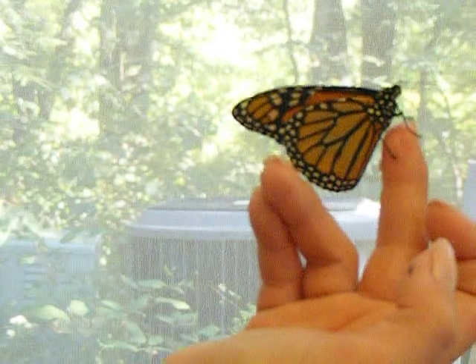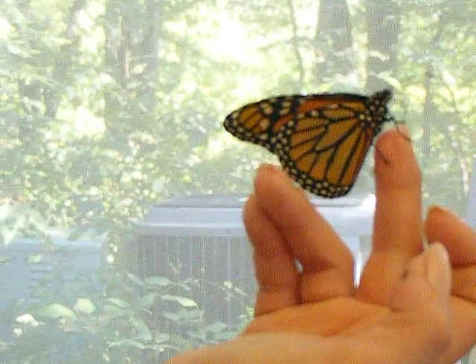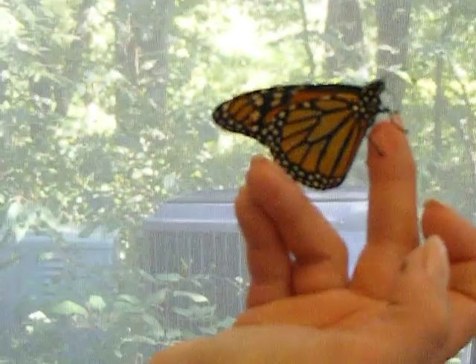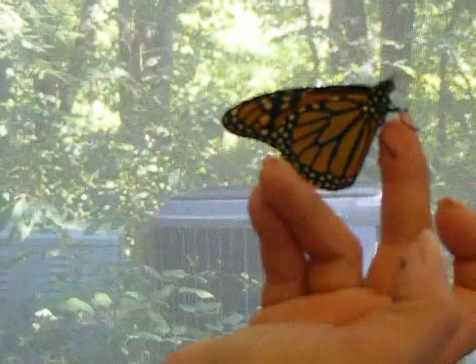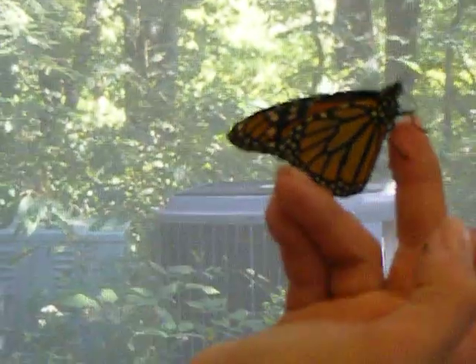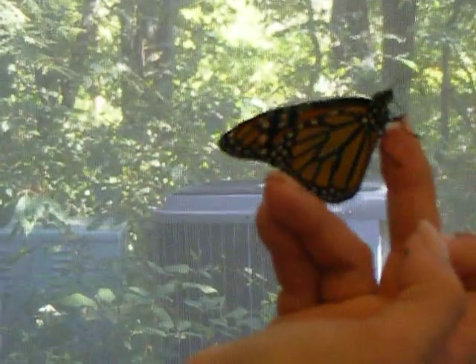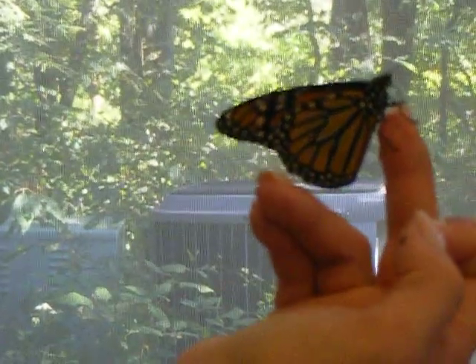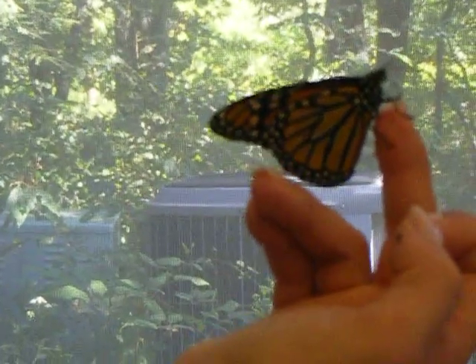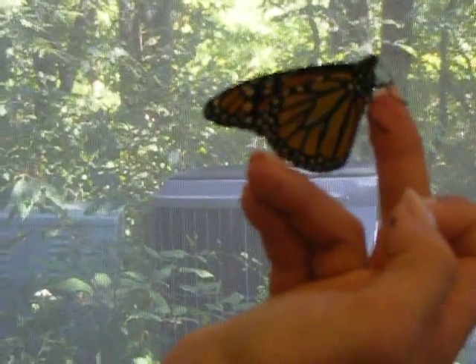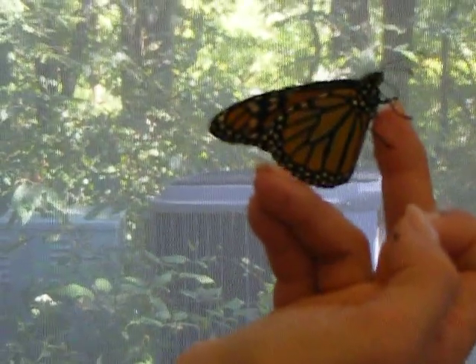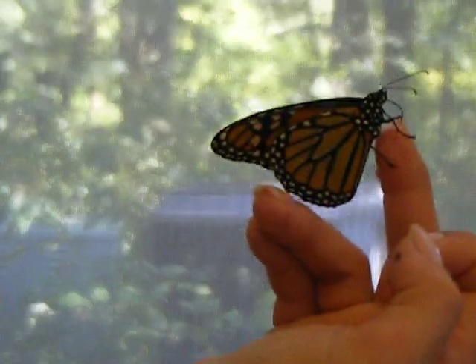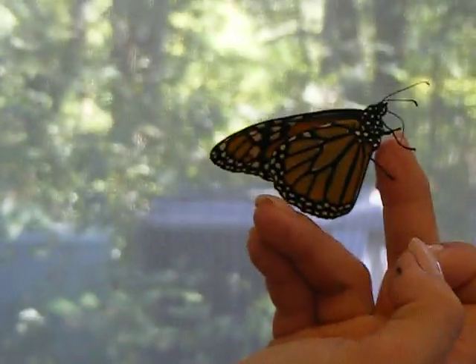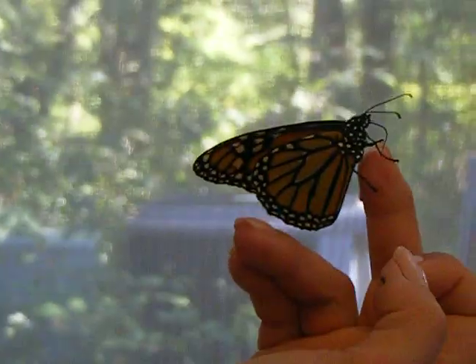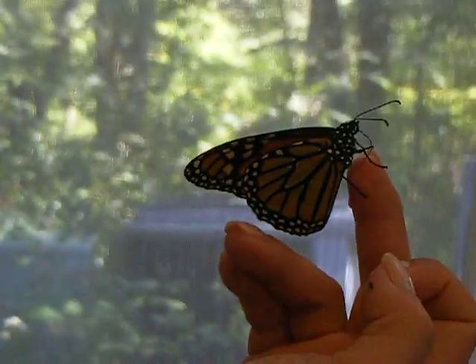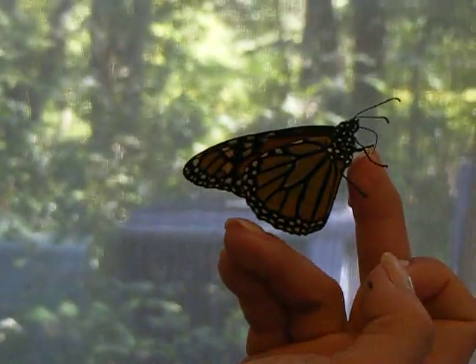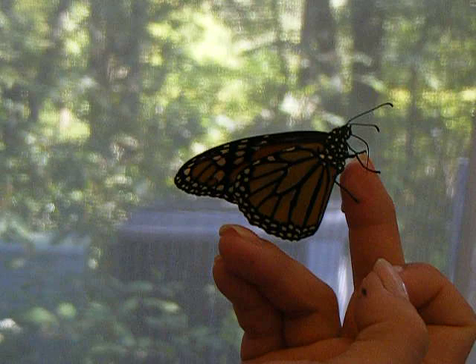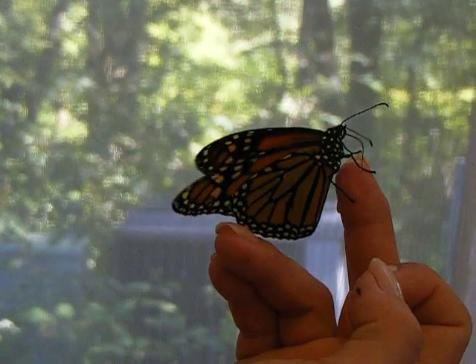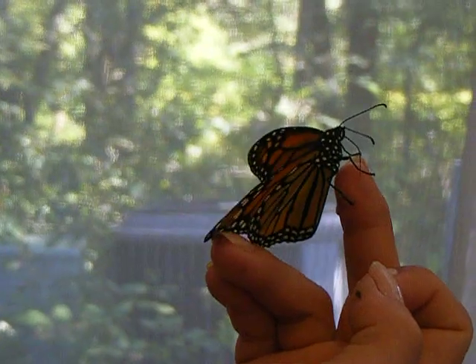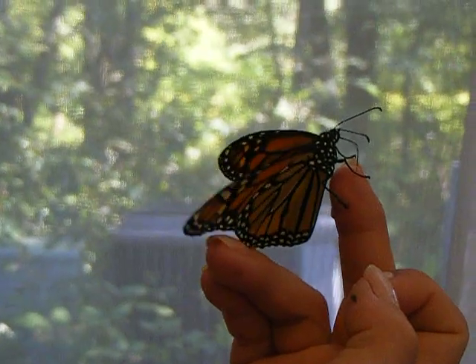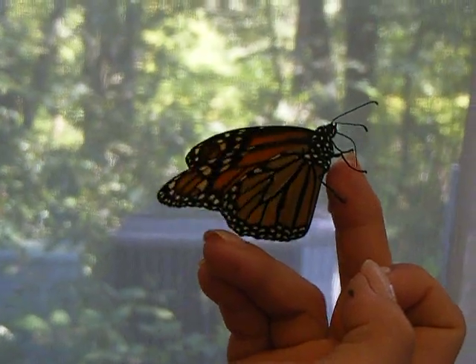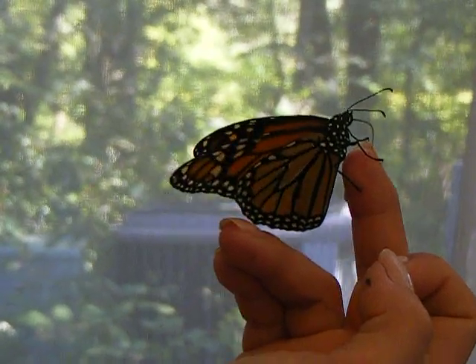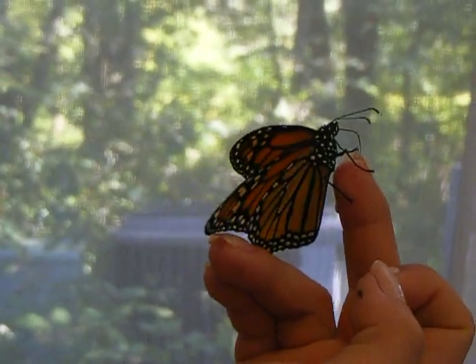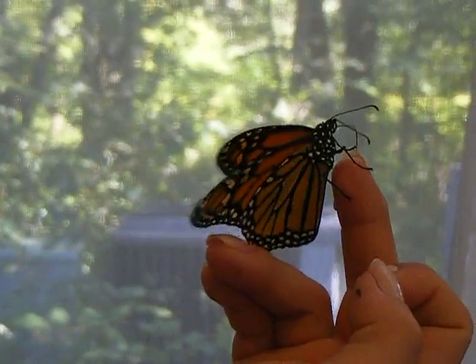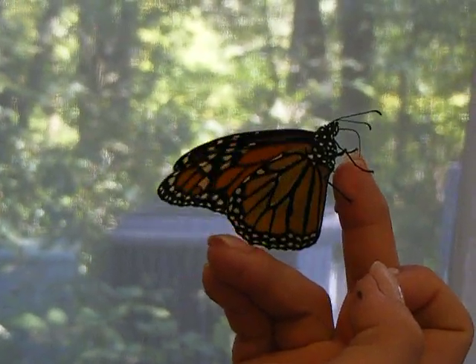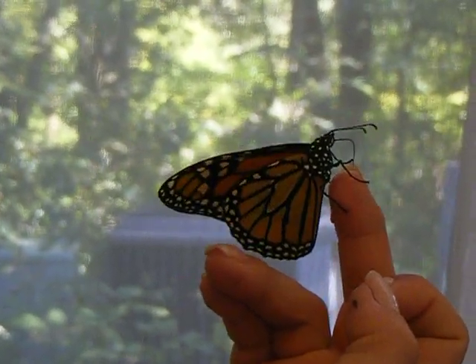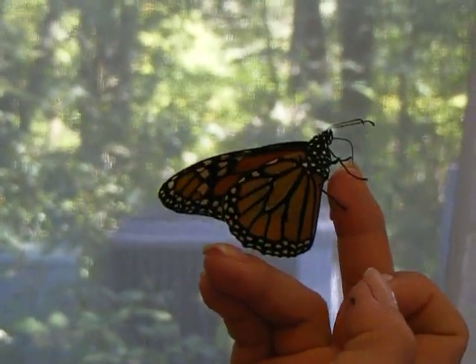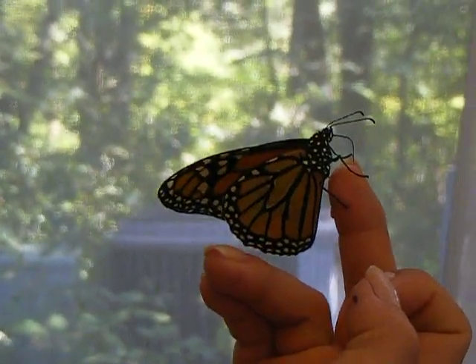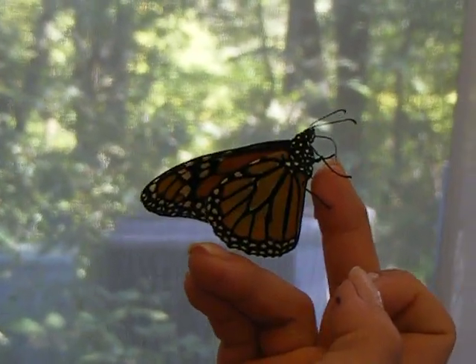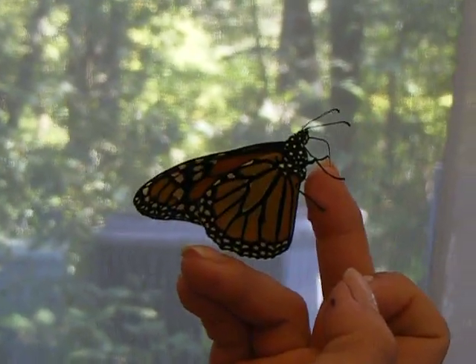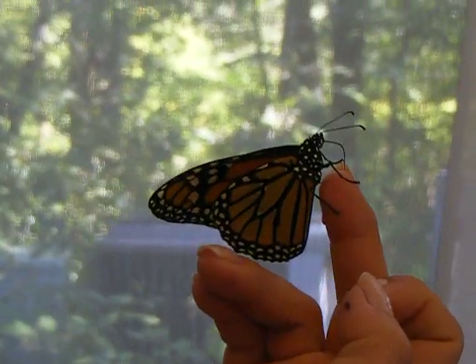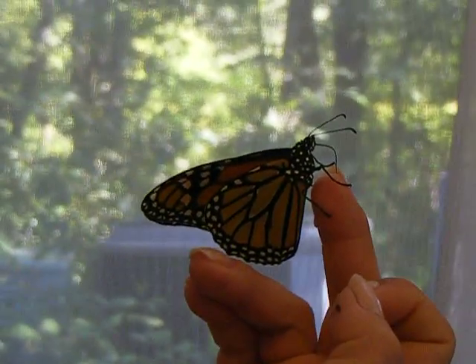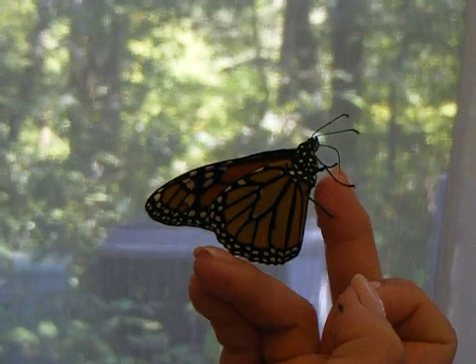What do you have on your hand? I have a honey water solution, which I believe is 20% honey. Oh, that's its tongue. Yes, indeed.